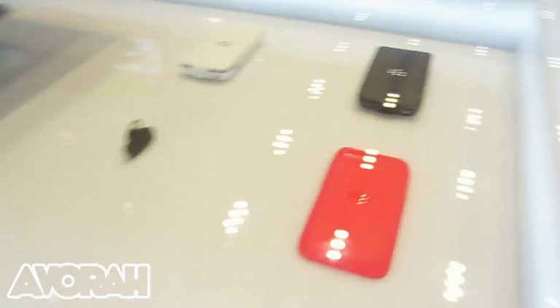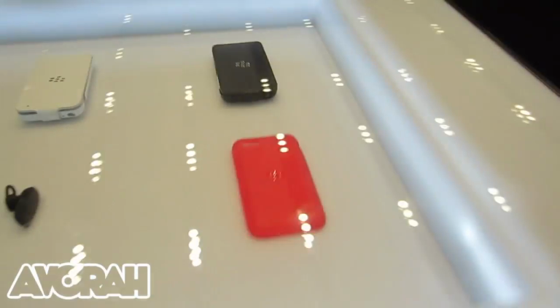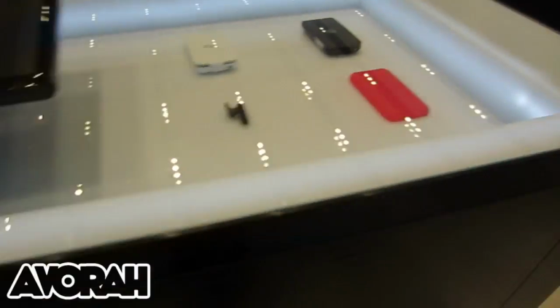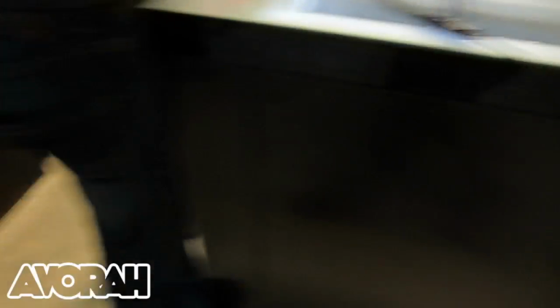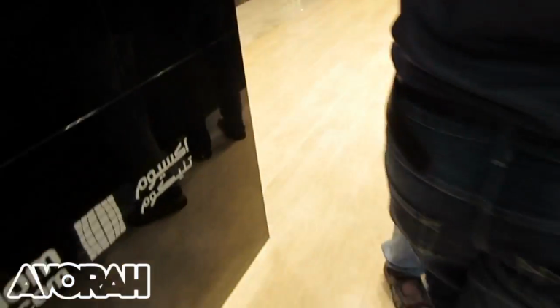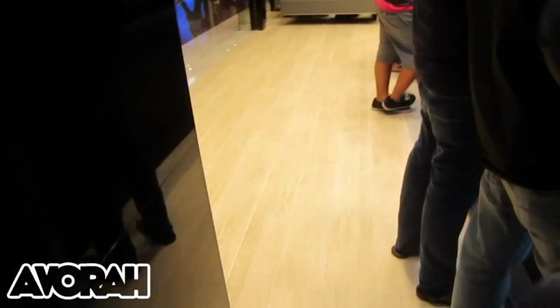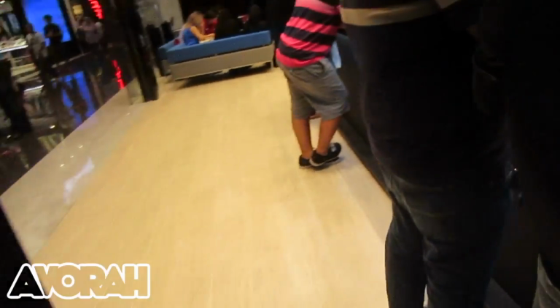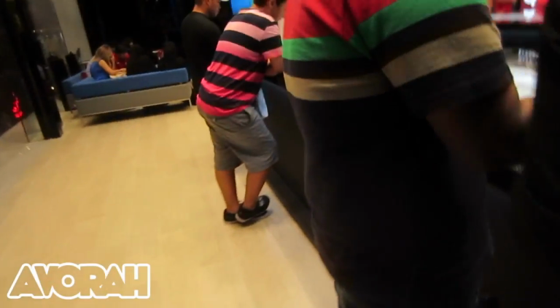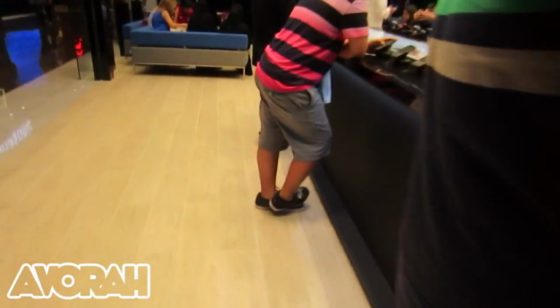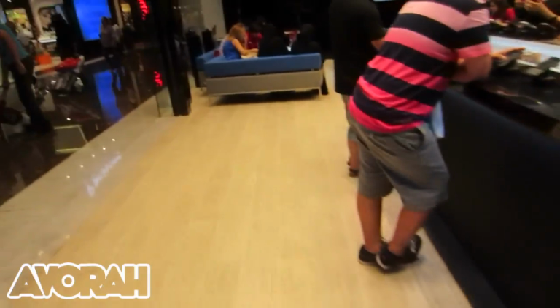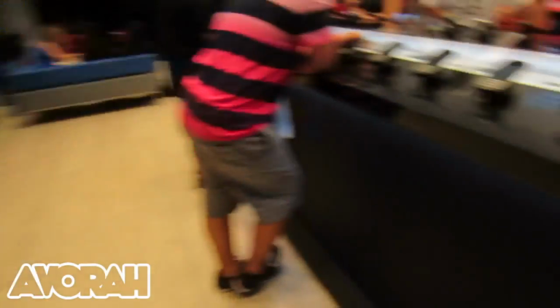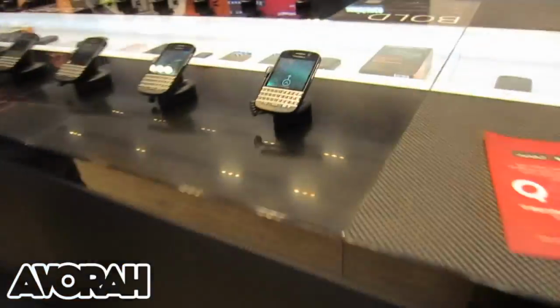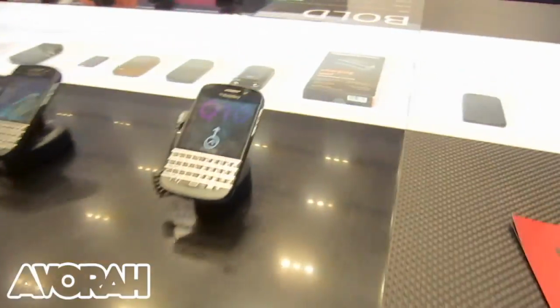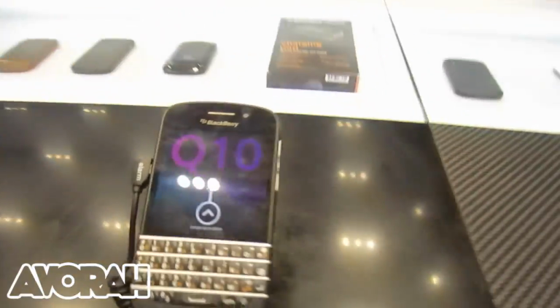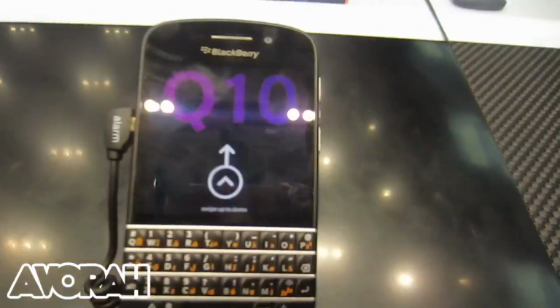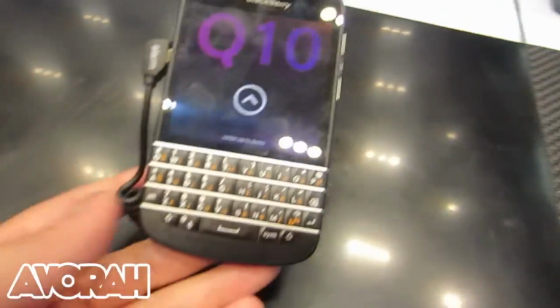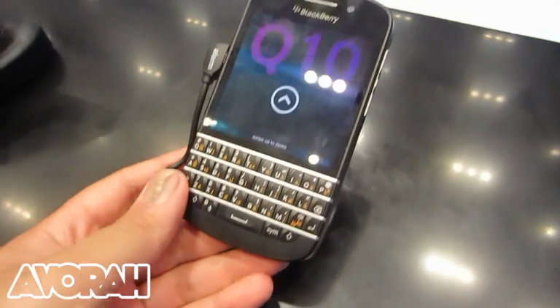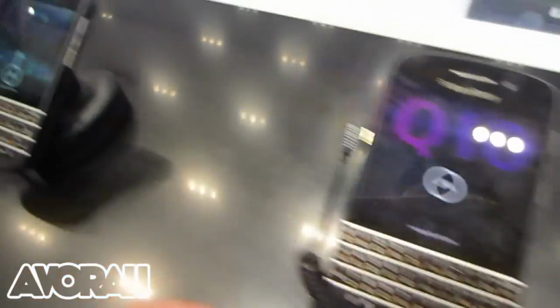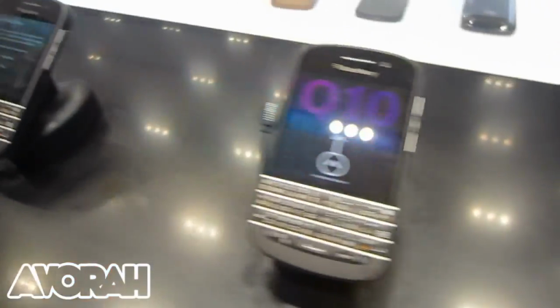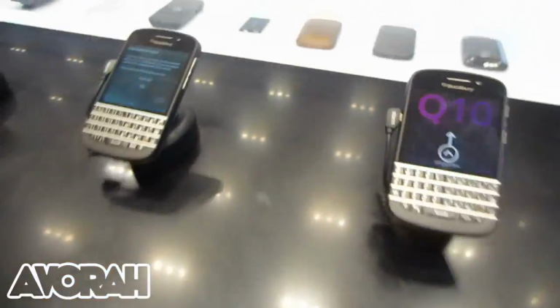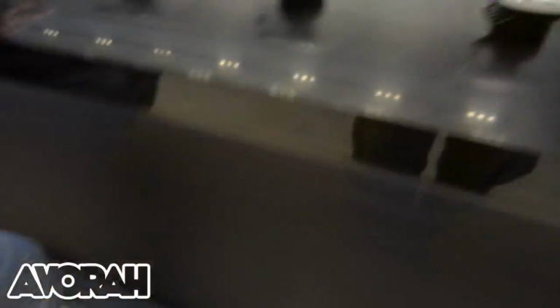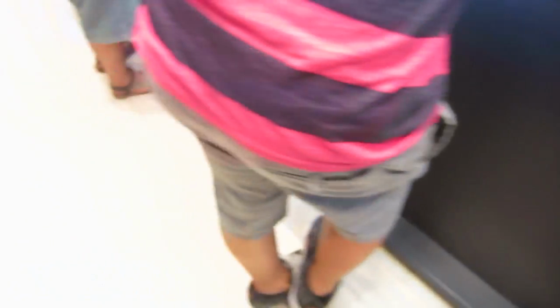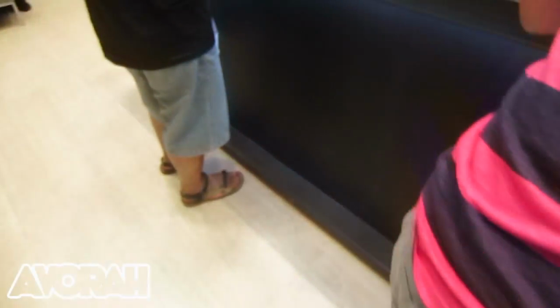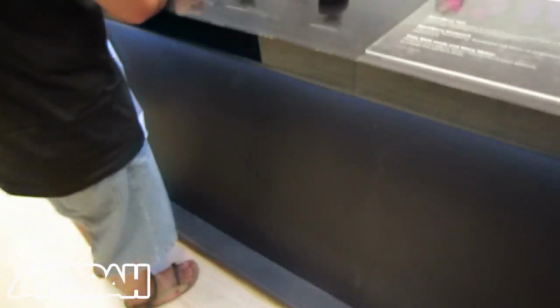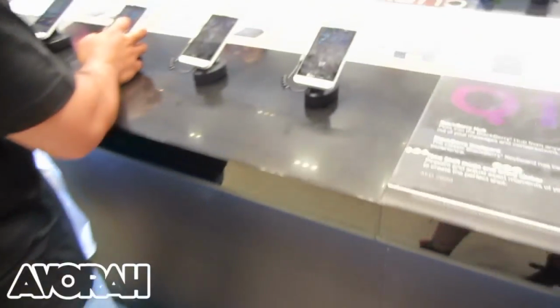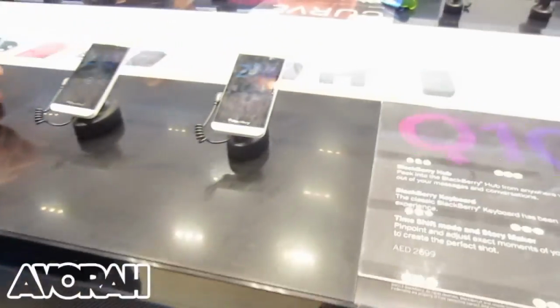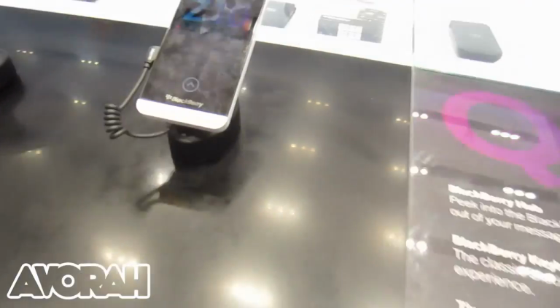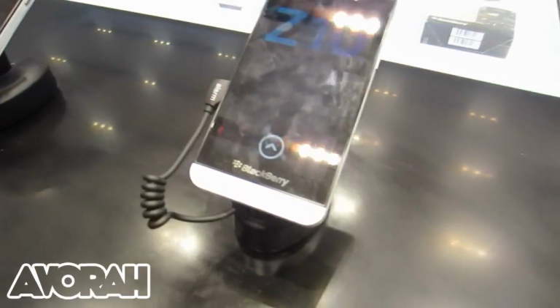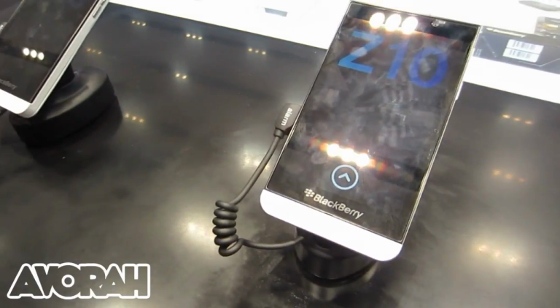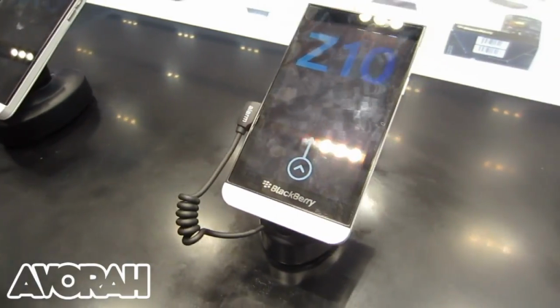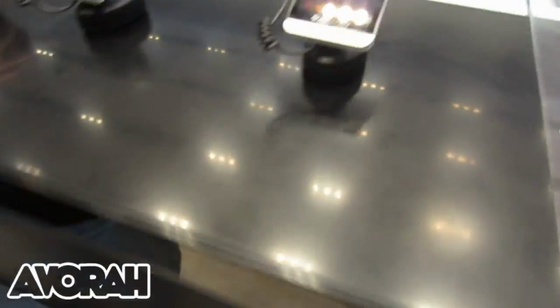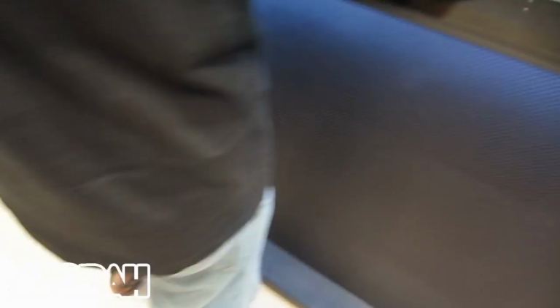If you go around here there's some more accessories there. And if you go around here, you can see that you've got basically all your brand new BlackBerry OS 10 devices. So things like the Q10 and the Z10, looking very nice in white.